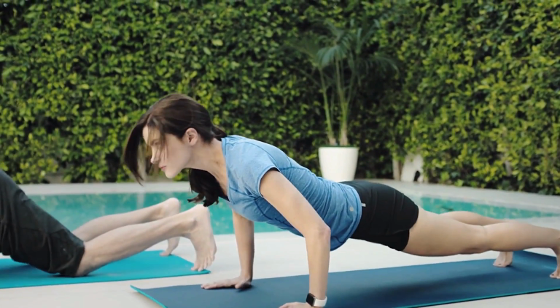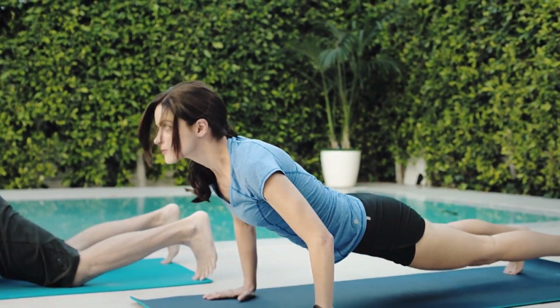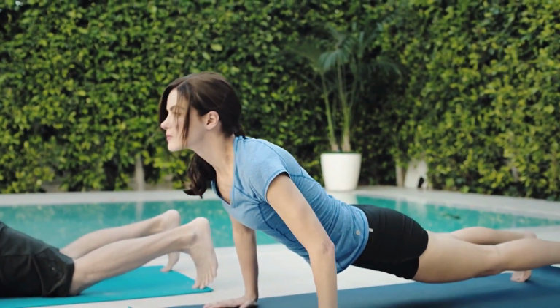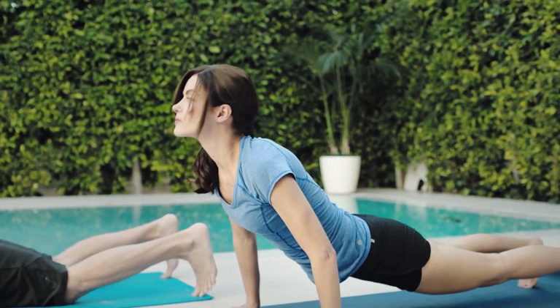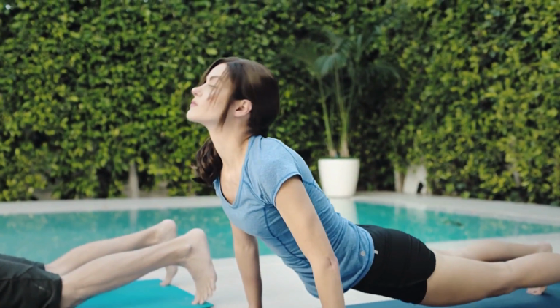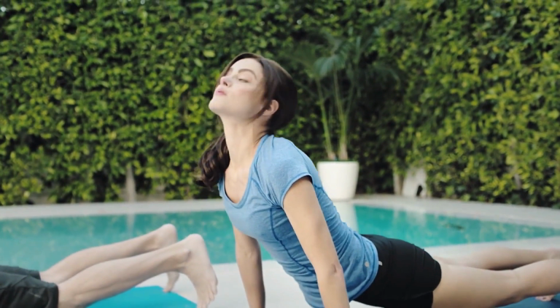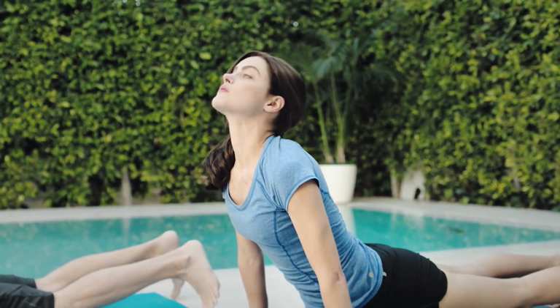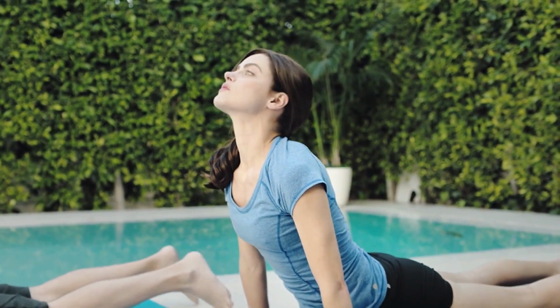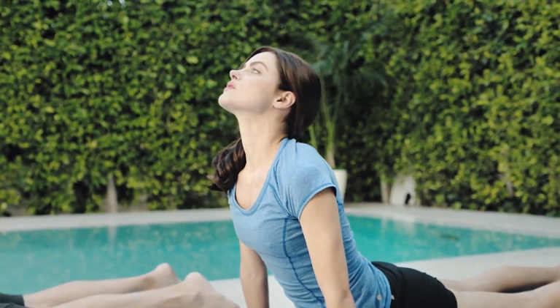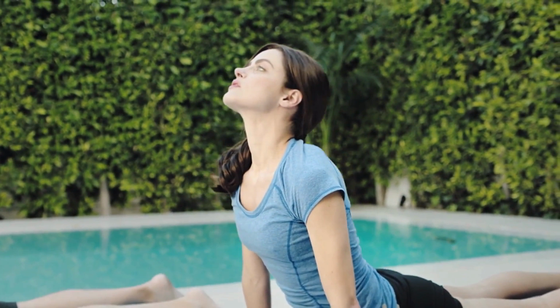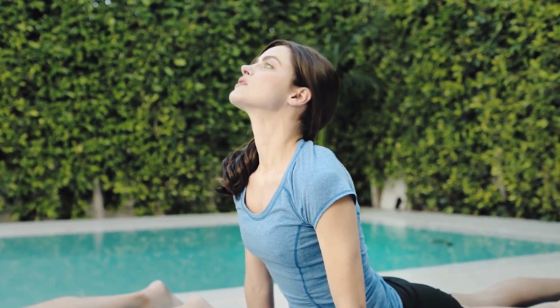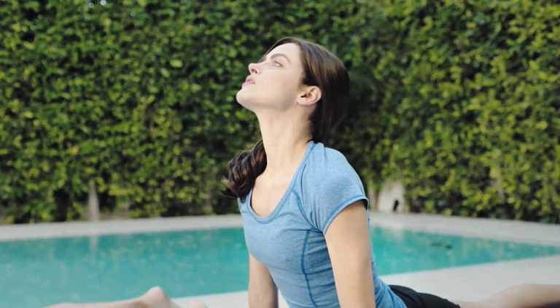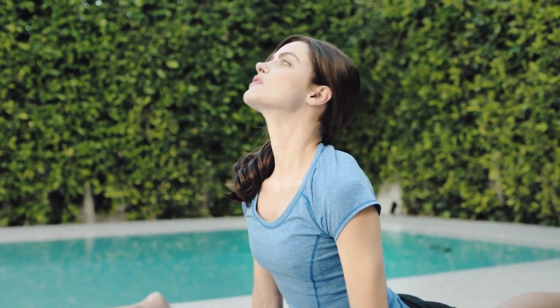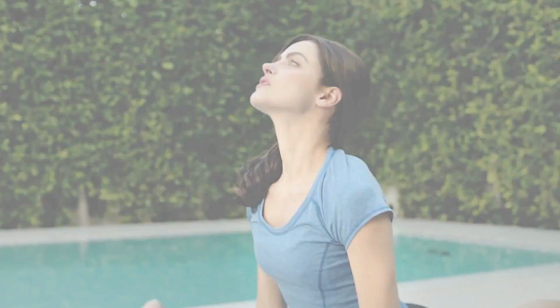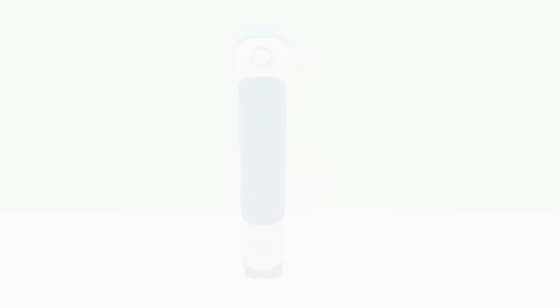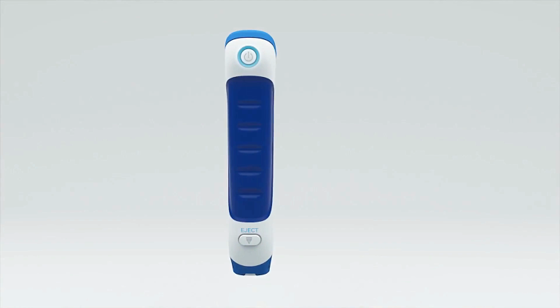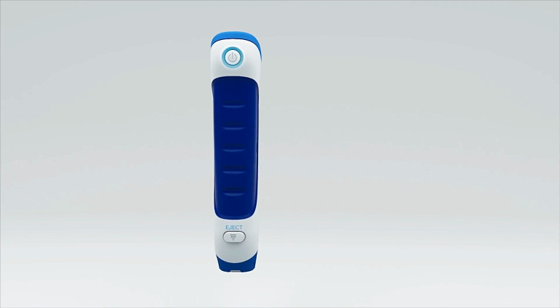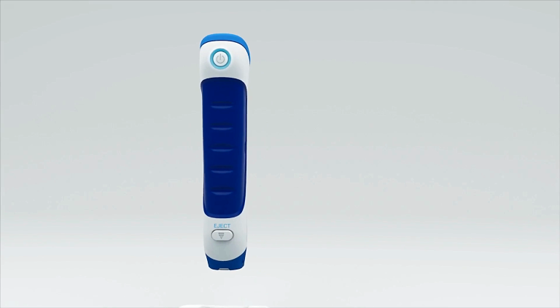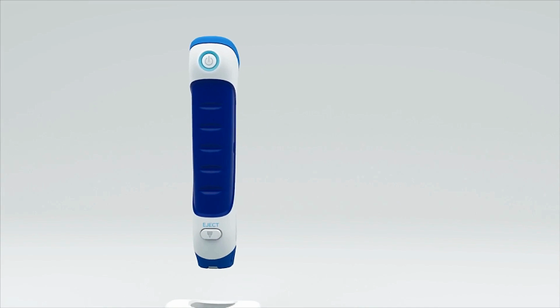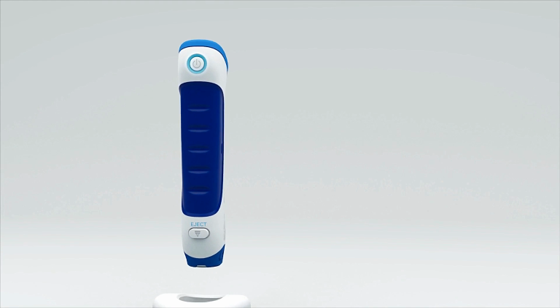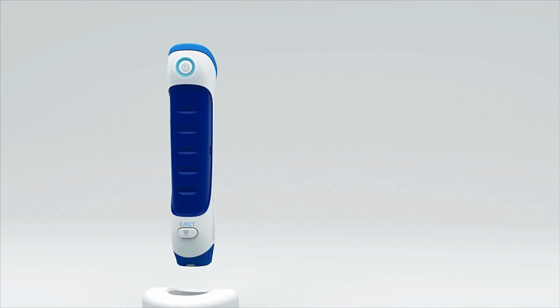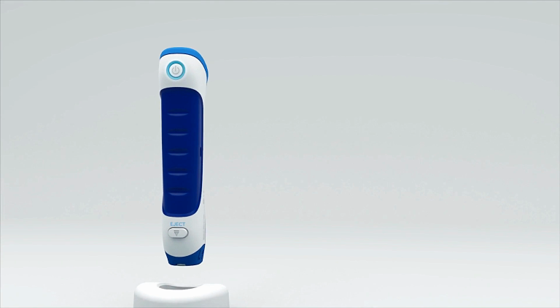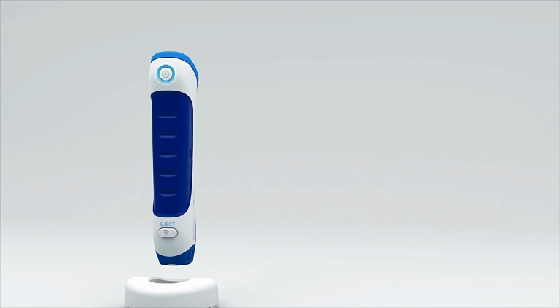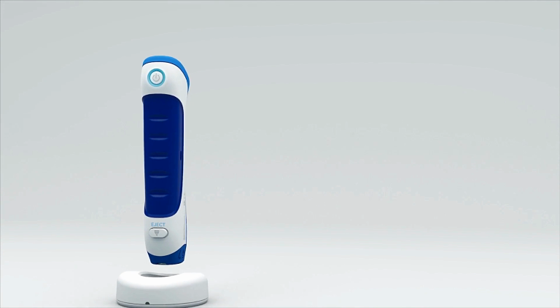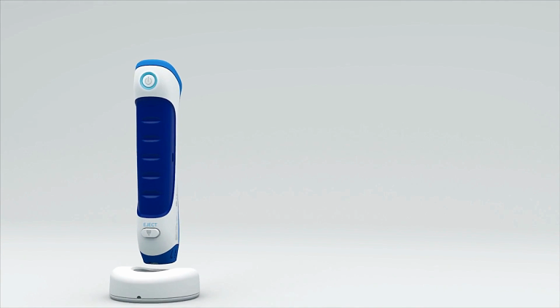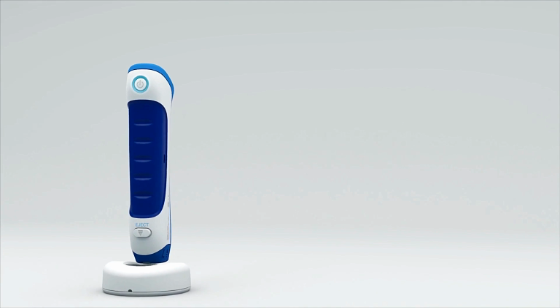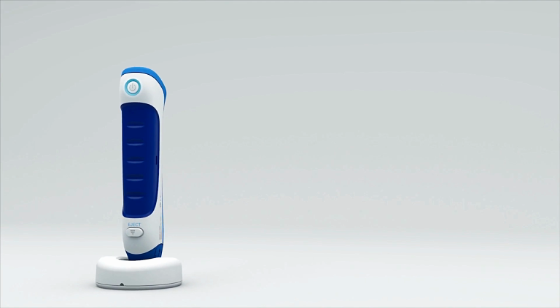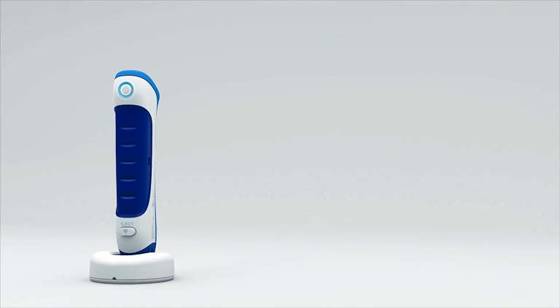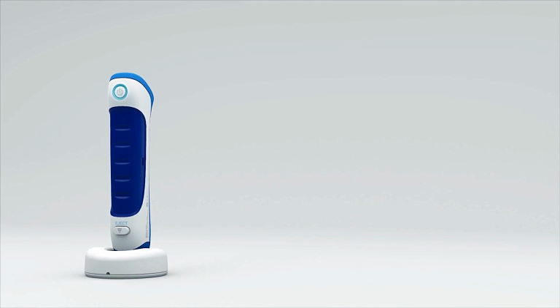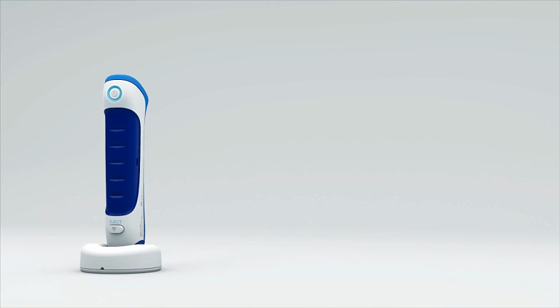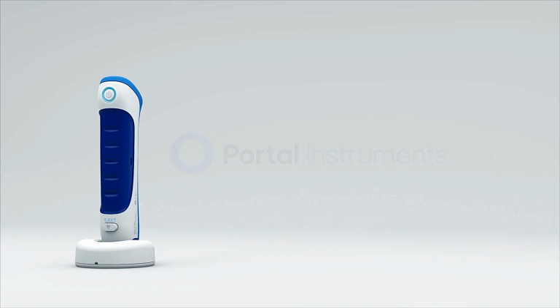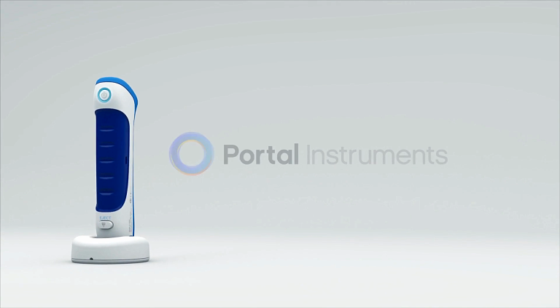Let Portal be your gateway to improved outcomes and broader market penetration. Your game-changing drugs deserve Portal's game-changing delivery system.